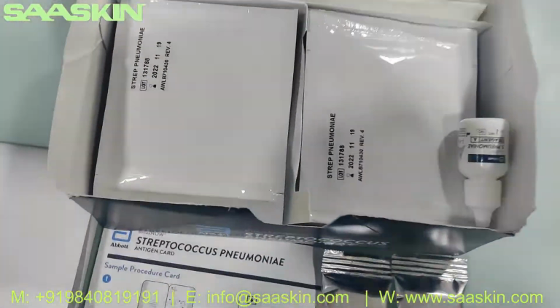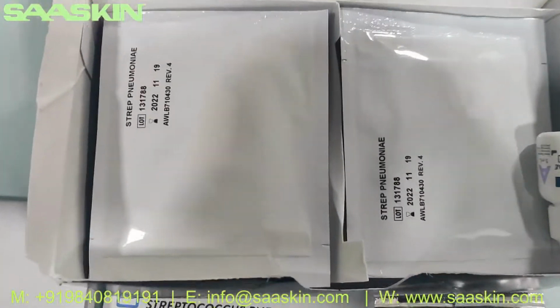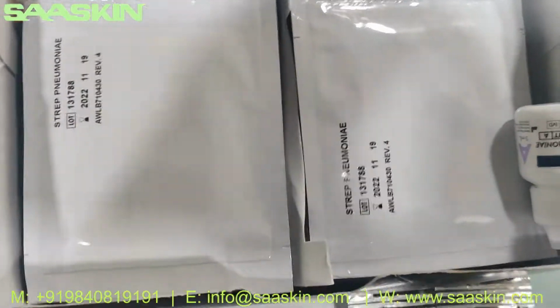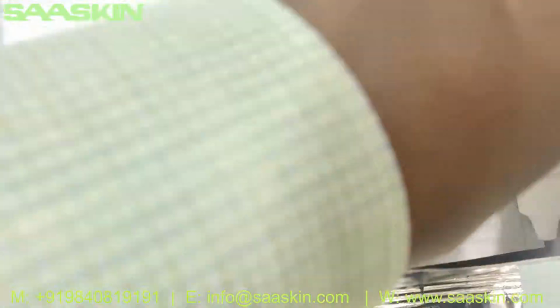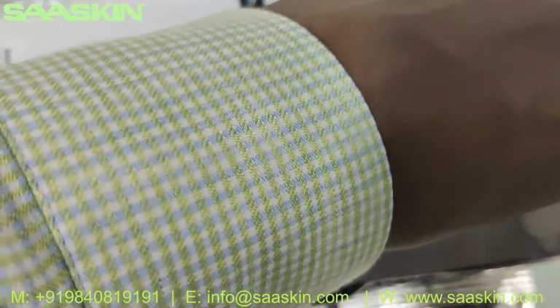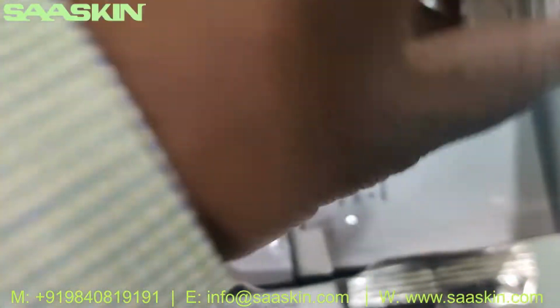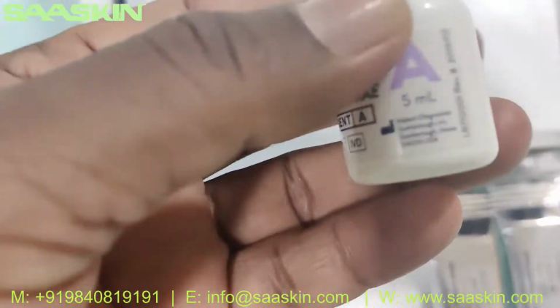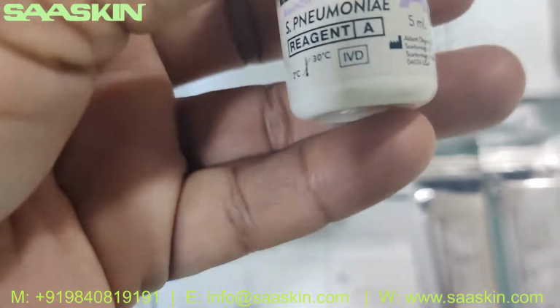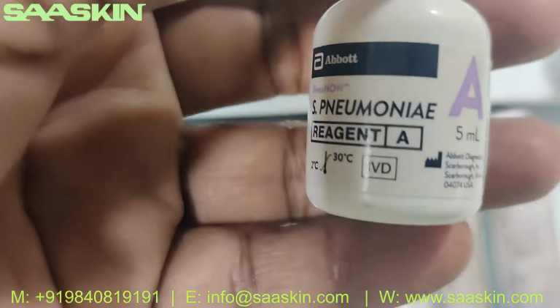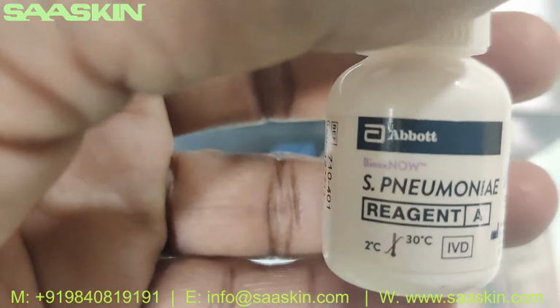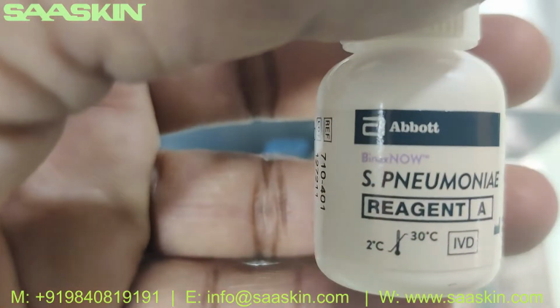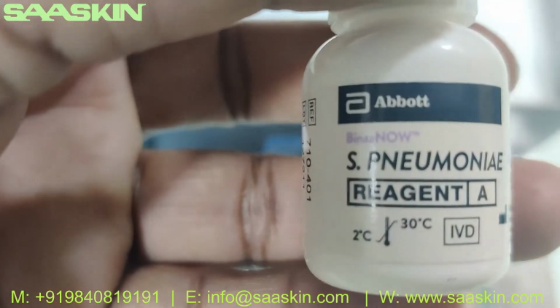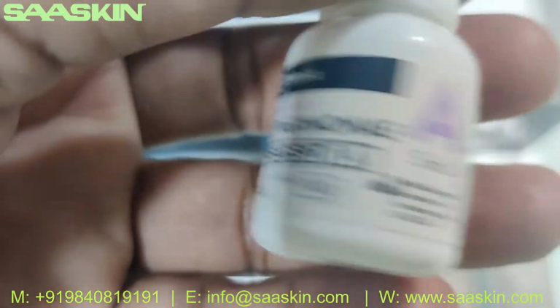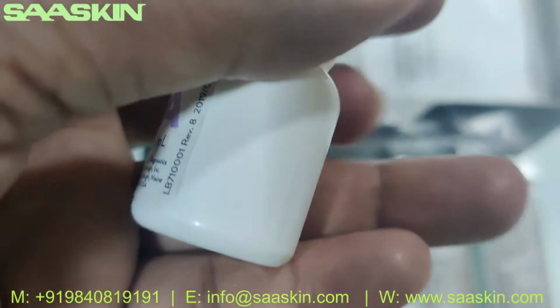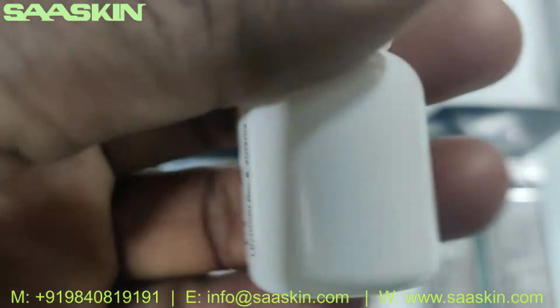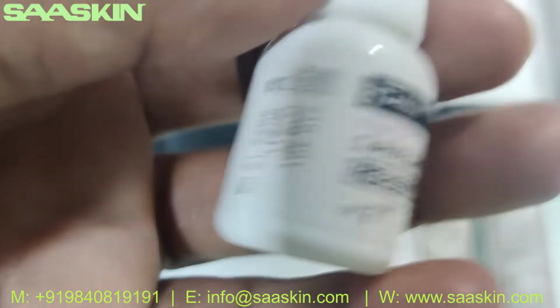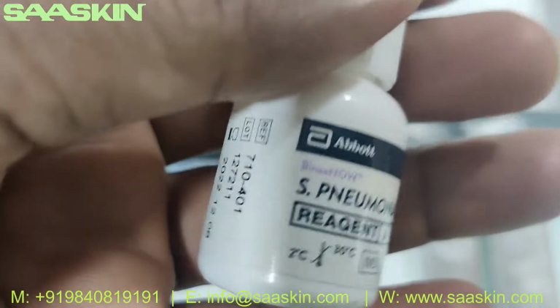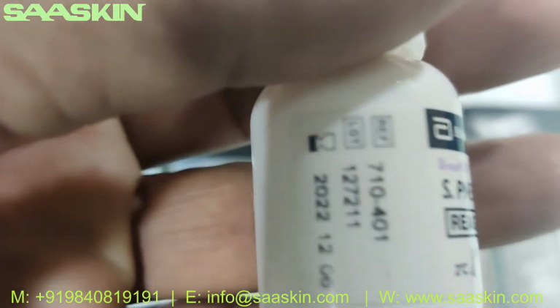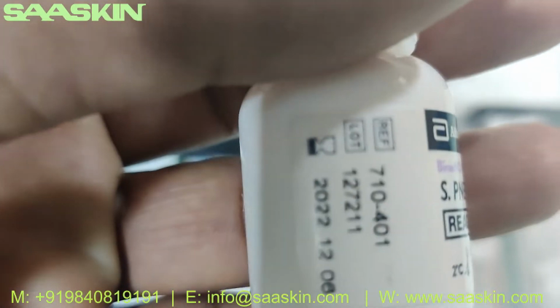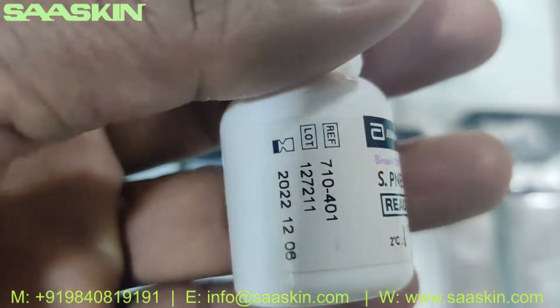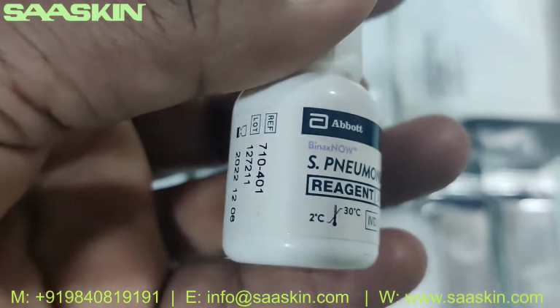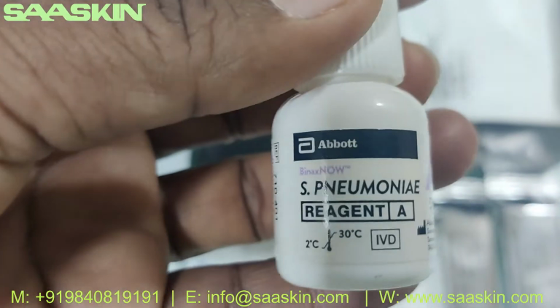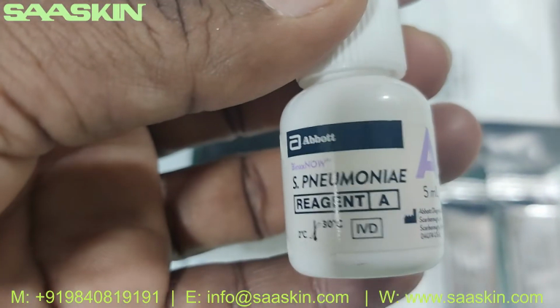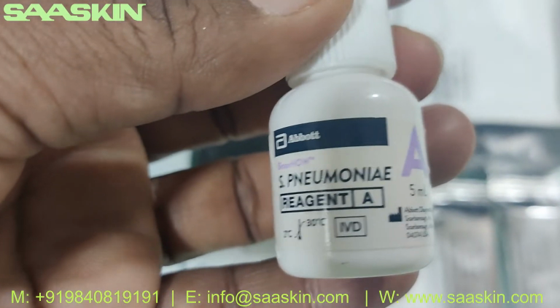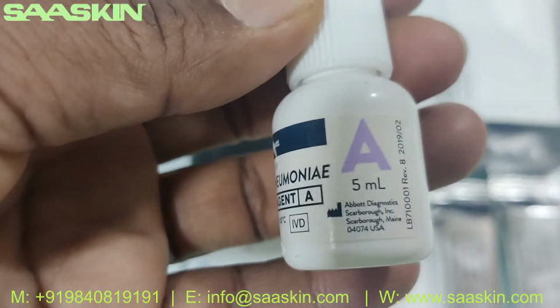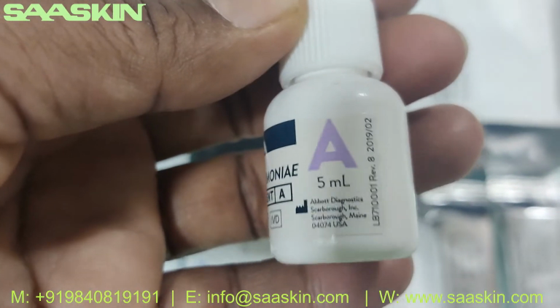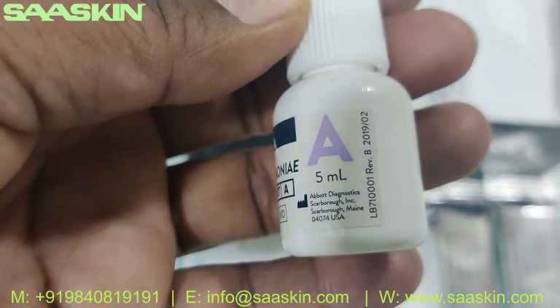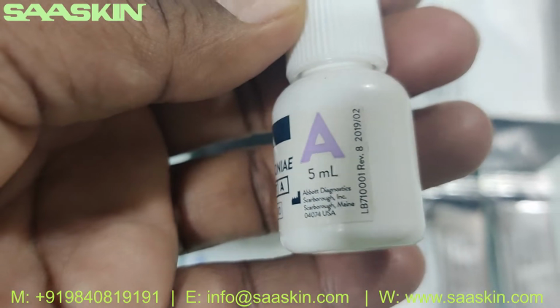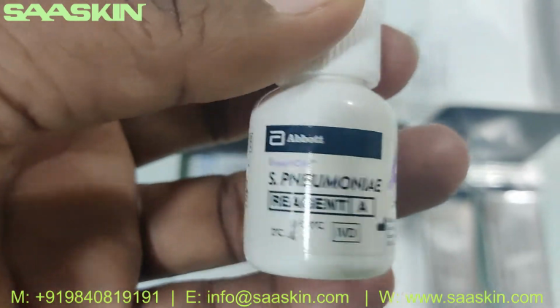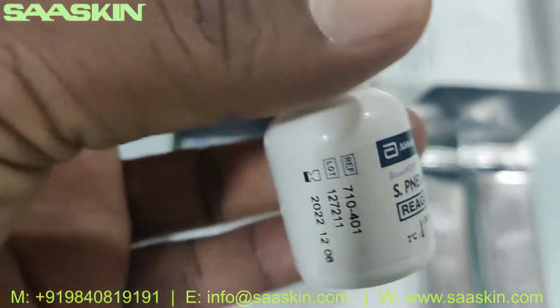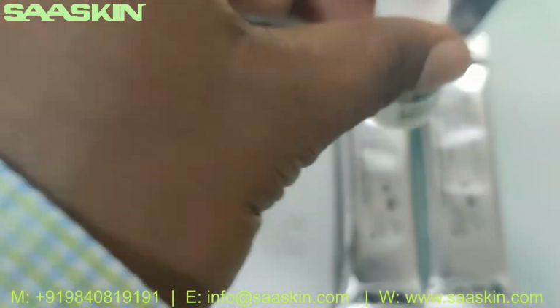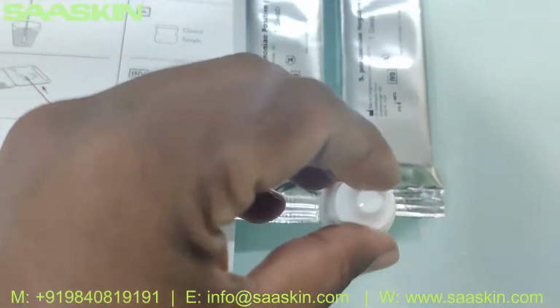And inside, if you see, you have one buffer bottle — a buffer bottle reagent. This is how it looks like — a 5 ml bottle.